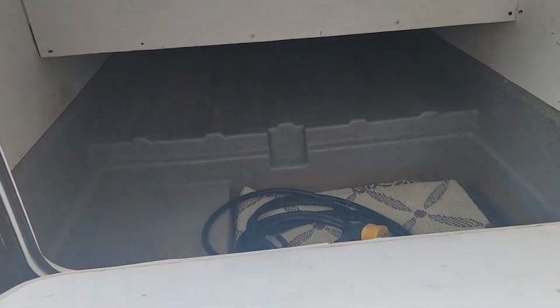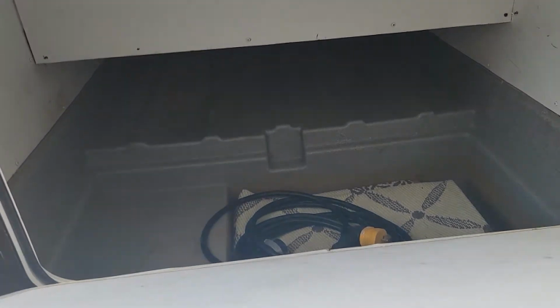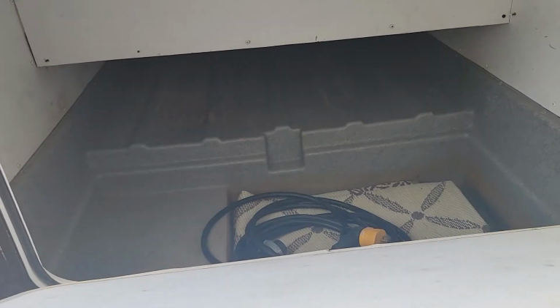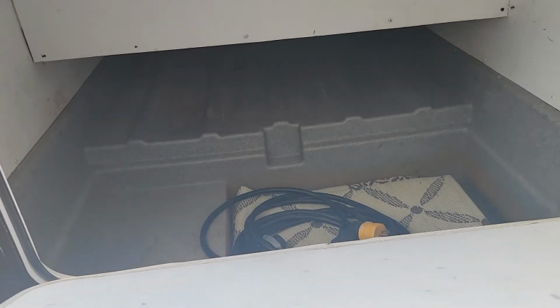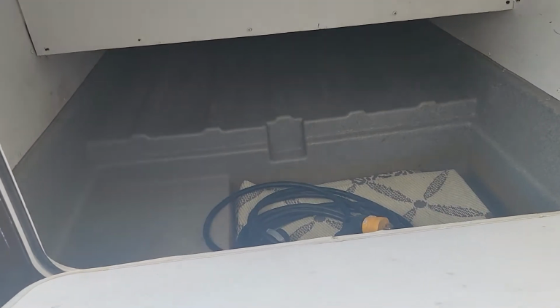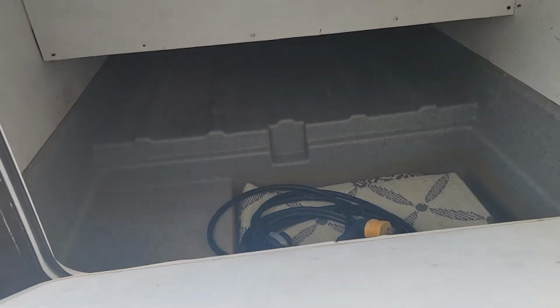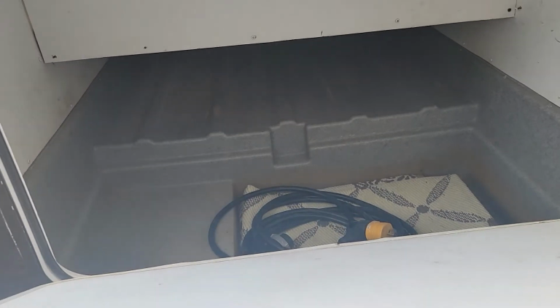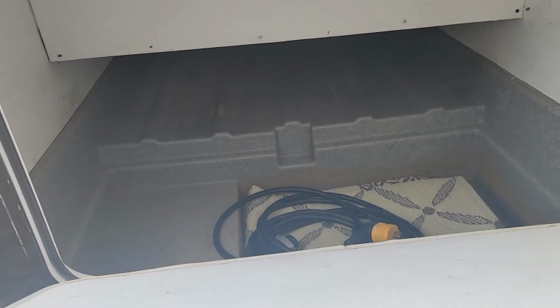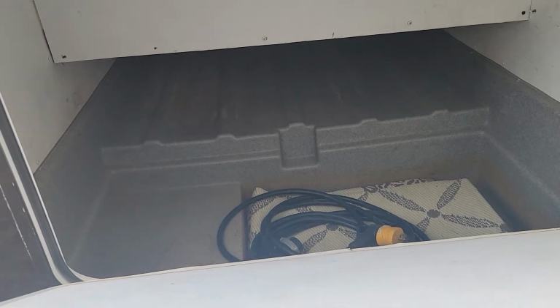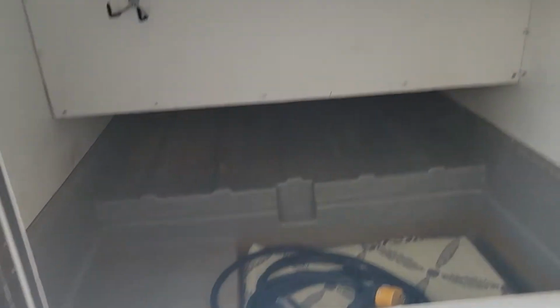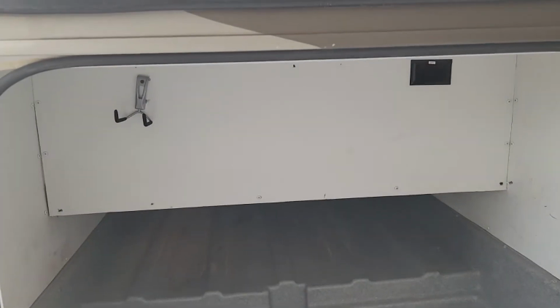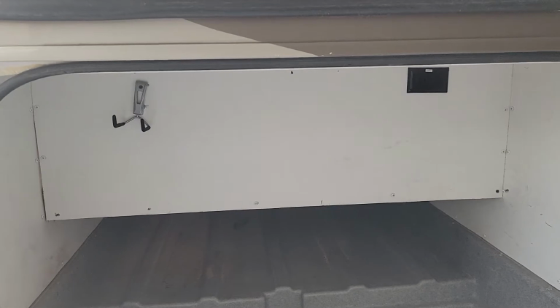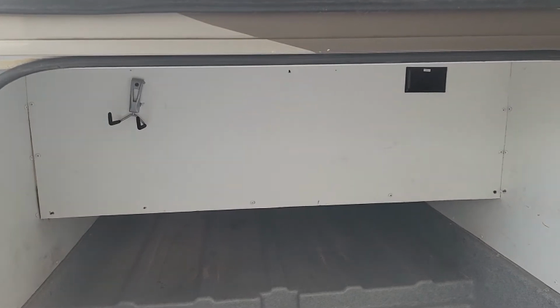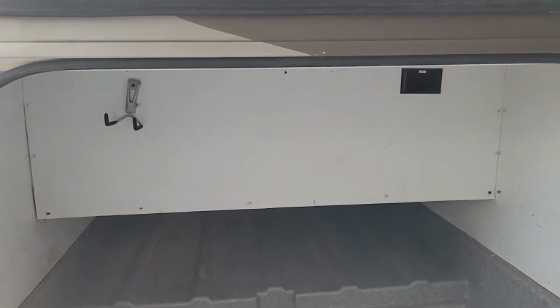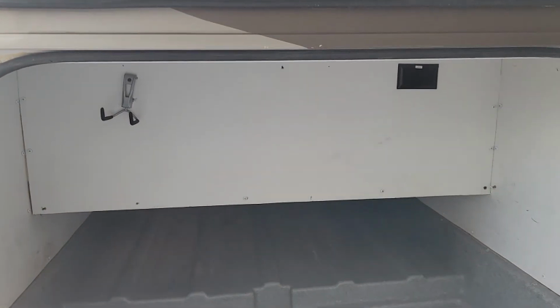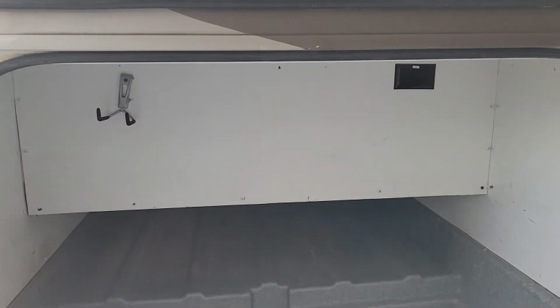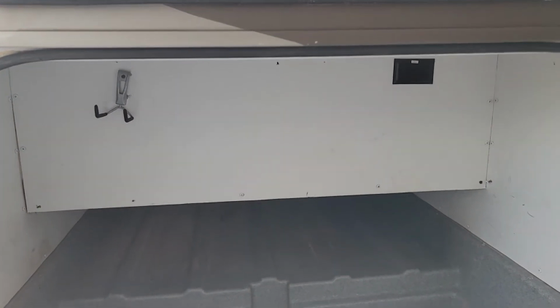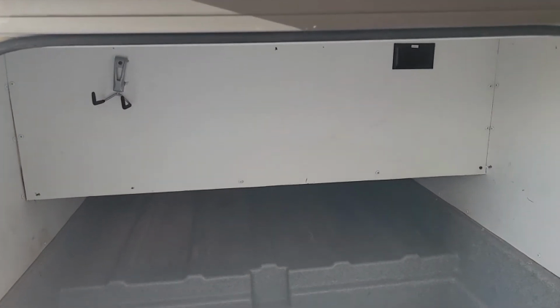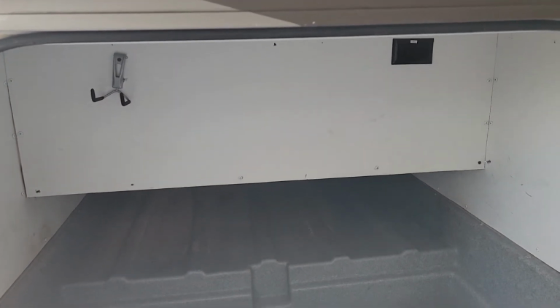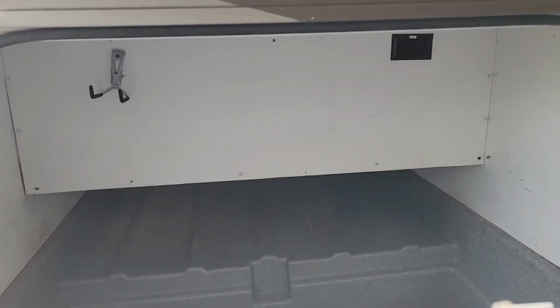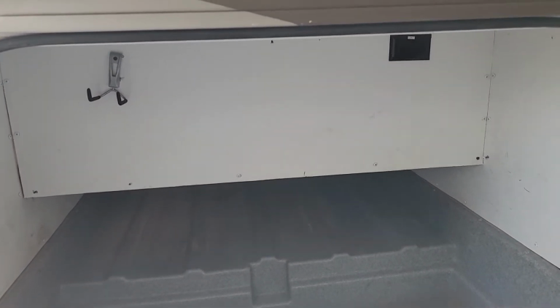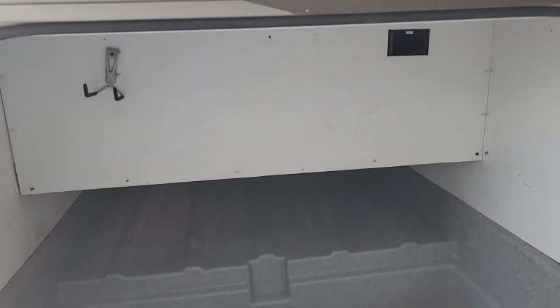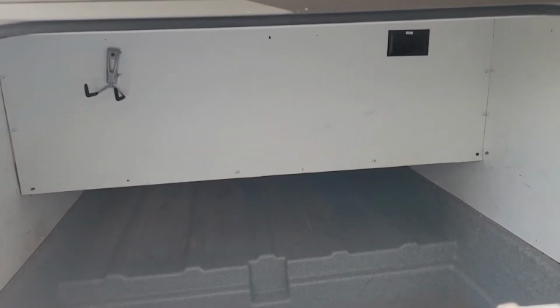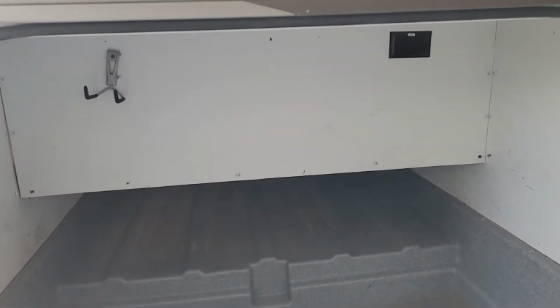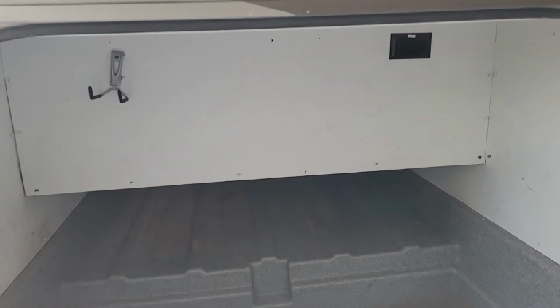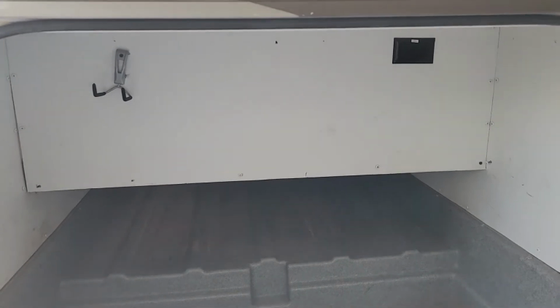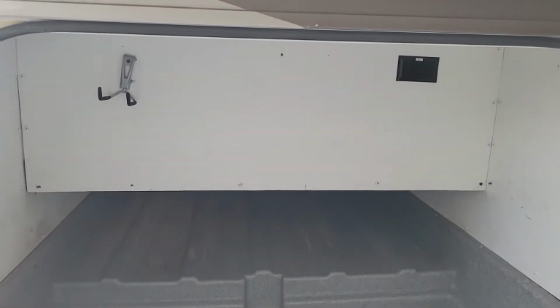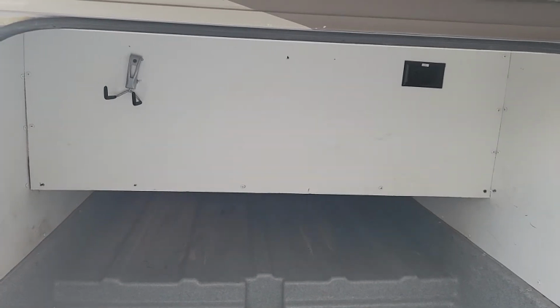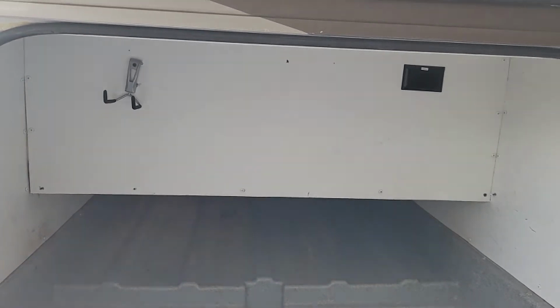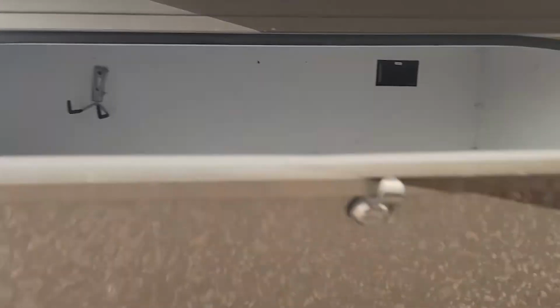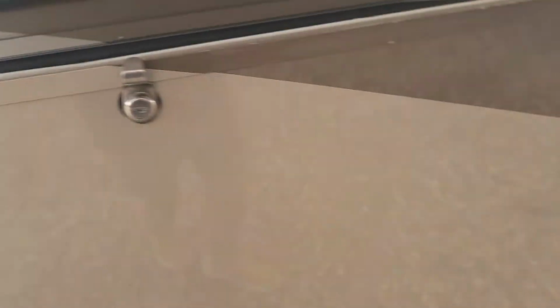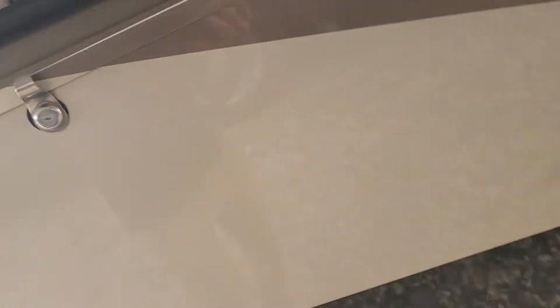It is pass-through storage, so you can put something longer in there. It goes all the way through and you have an opening on the other side you can access too. You do have a space above it, so you can't put just anything and everything in there, but it is quite a bit of space for a Class C.